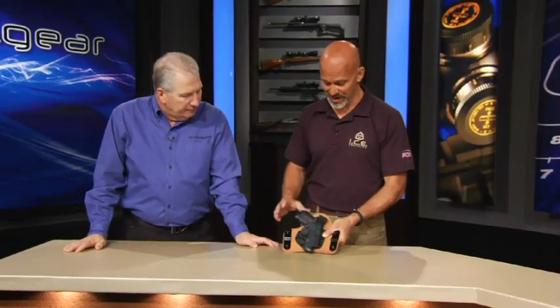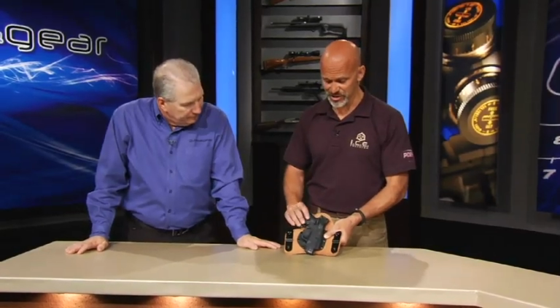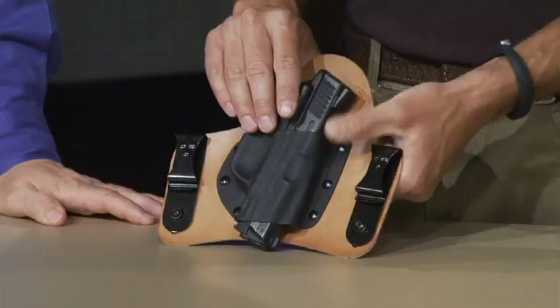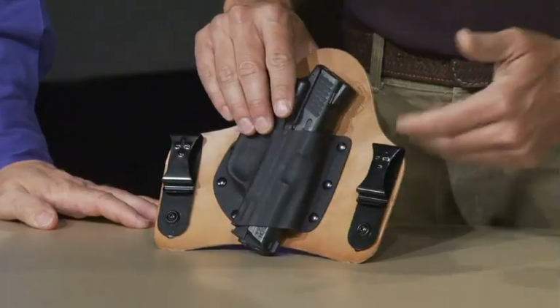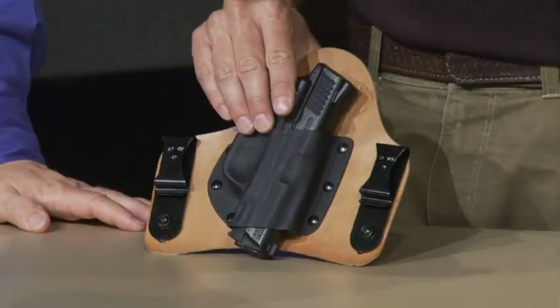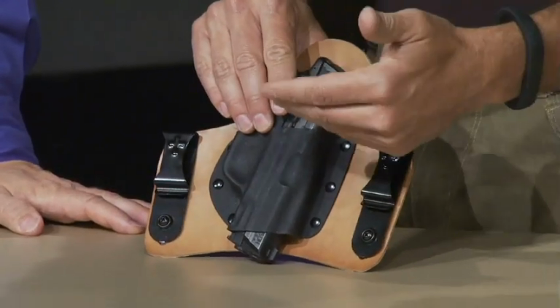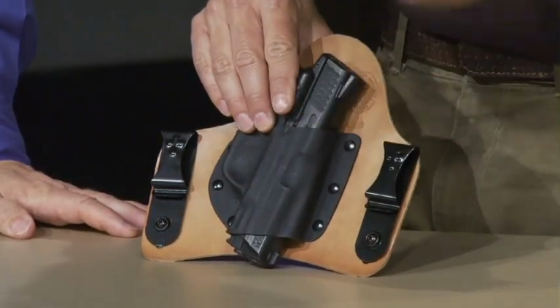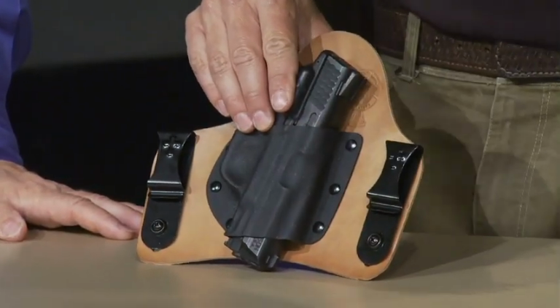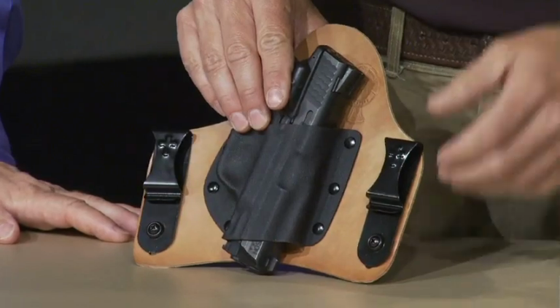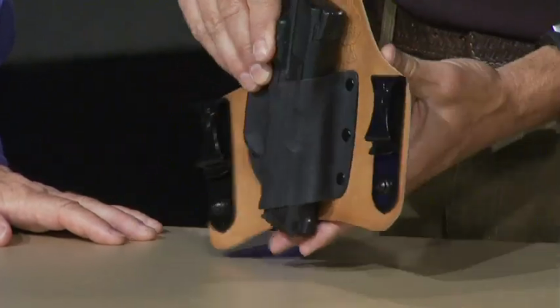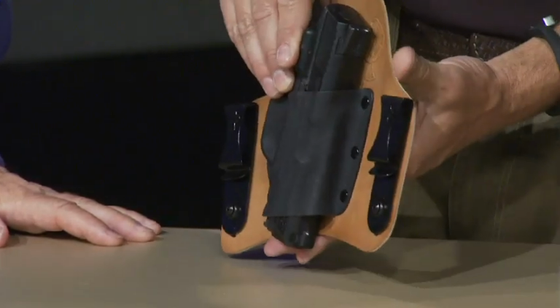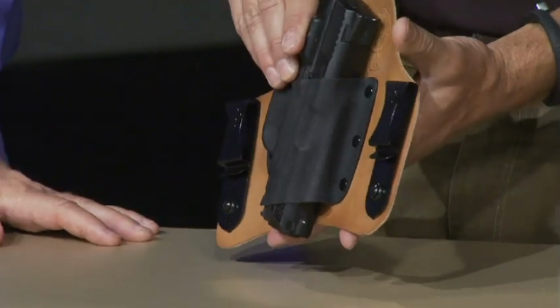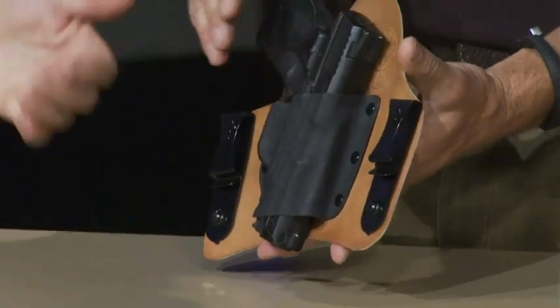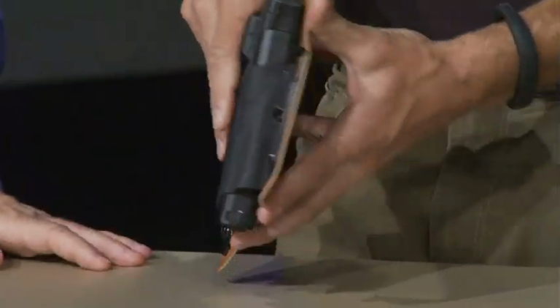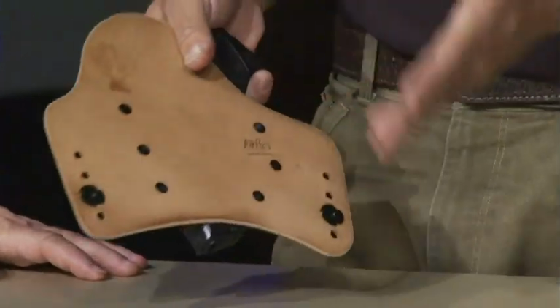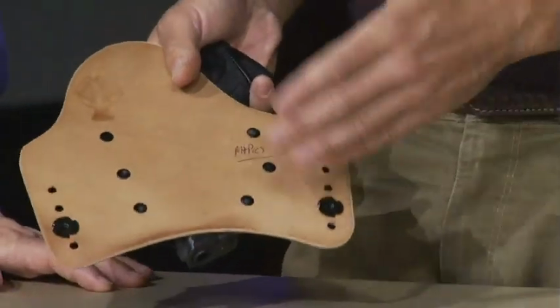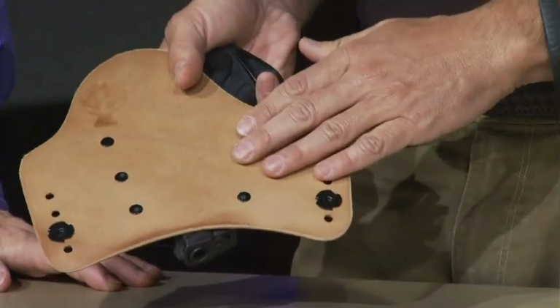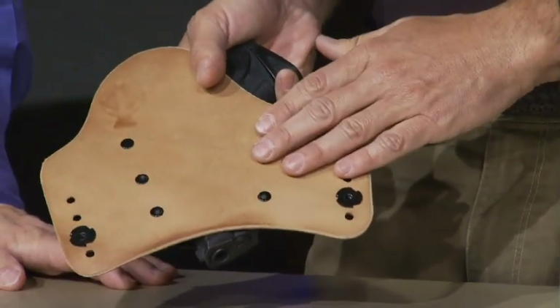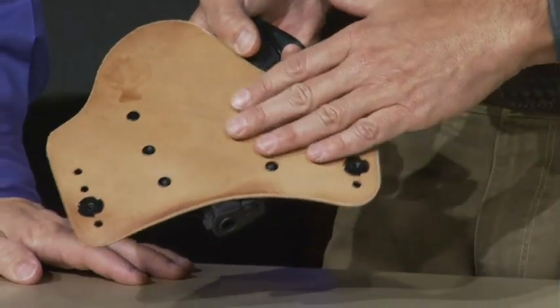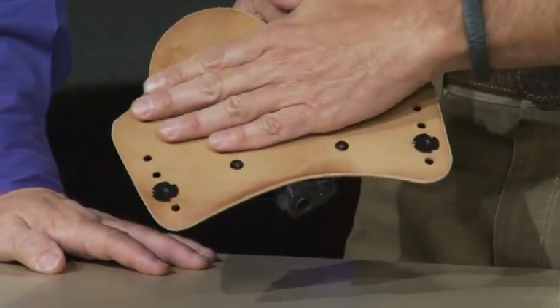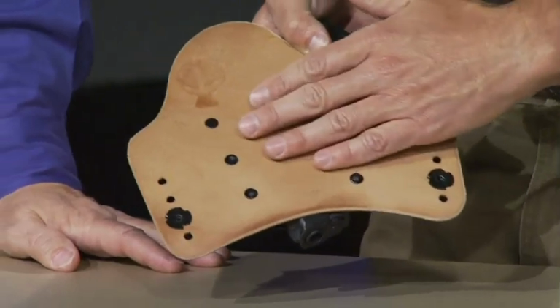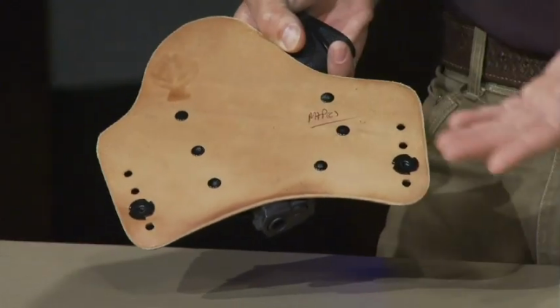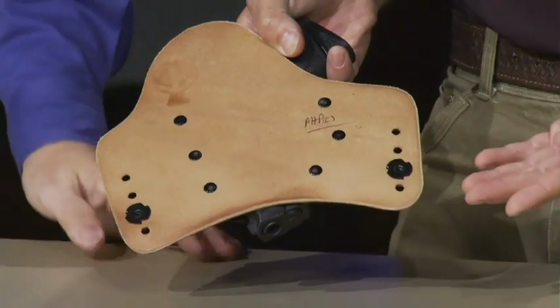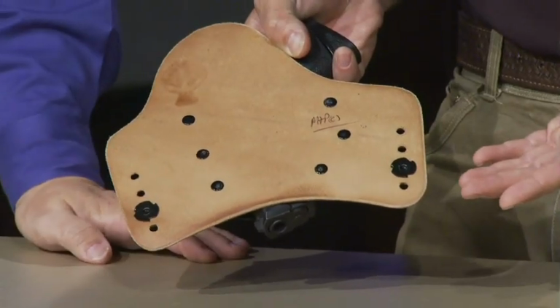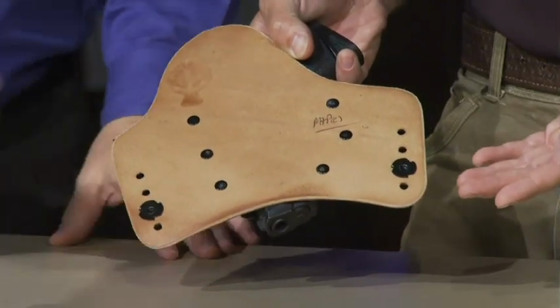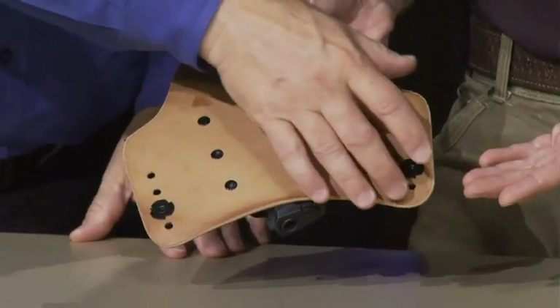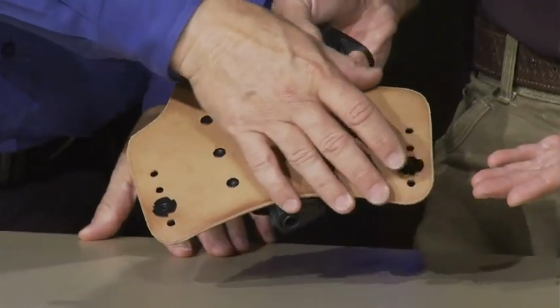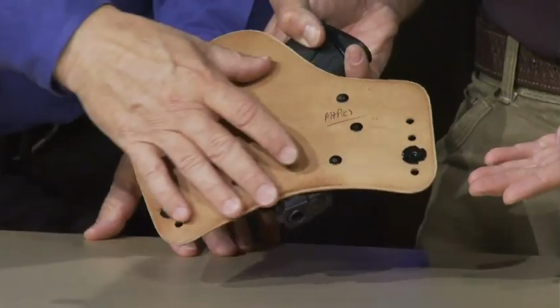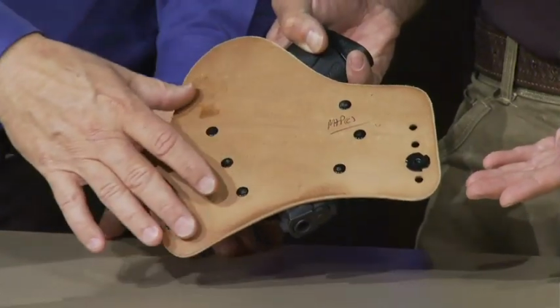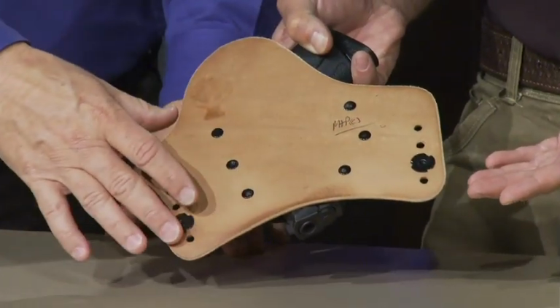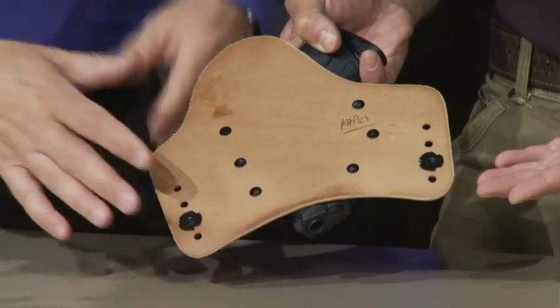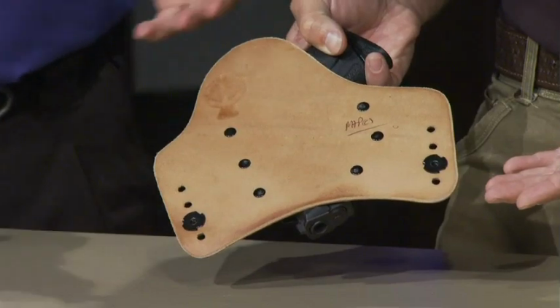The reality is the SuperTuck, which is tuckable — and that's the number one thing I still see people not taking advantage of — is a great deep concealment holster that's incredibly comfortable. A lot of the comfort comes from the size.